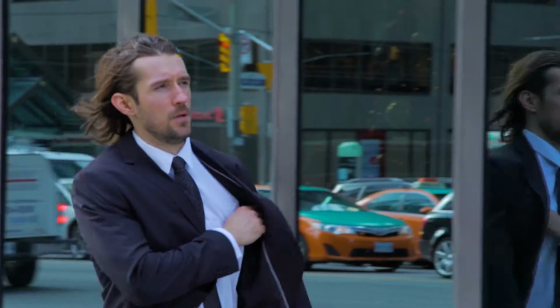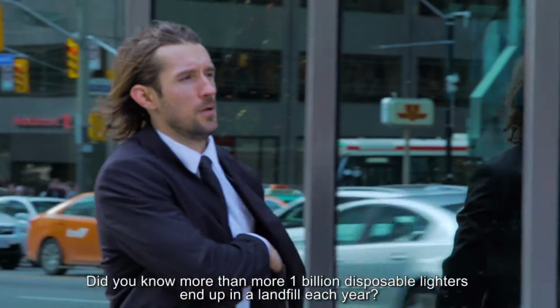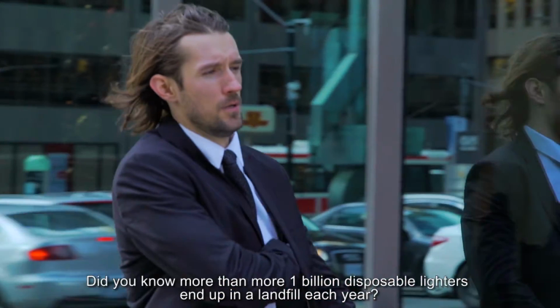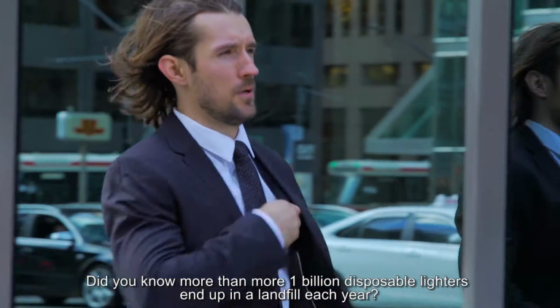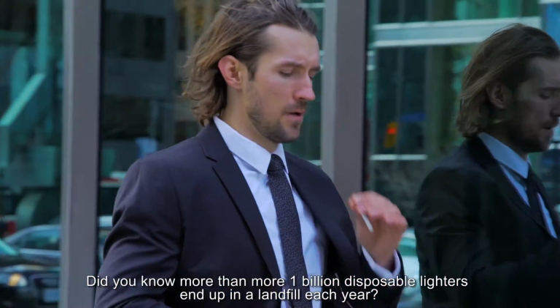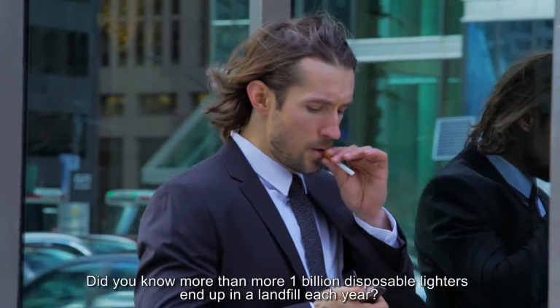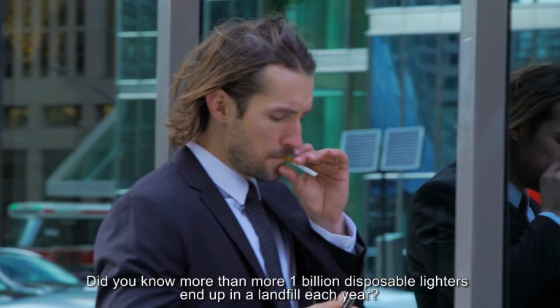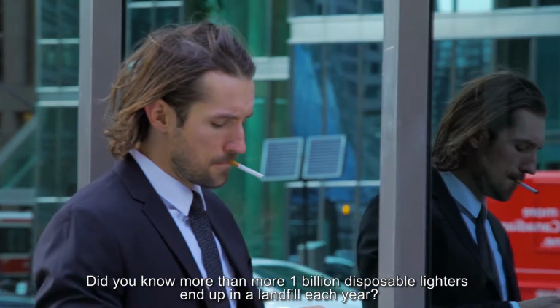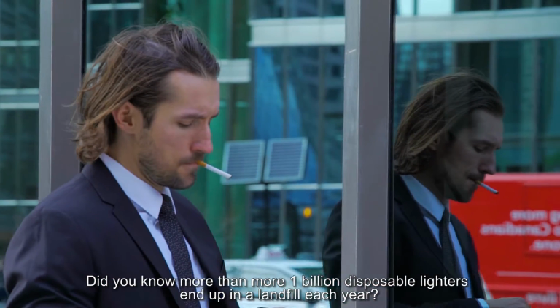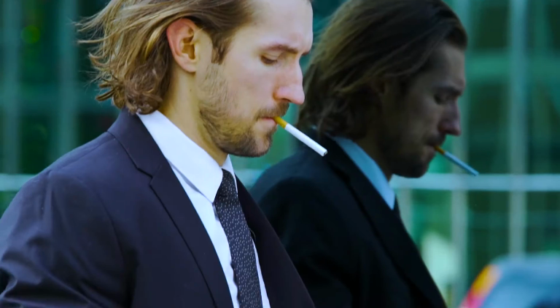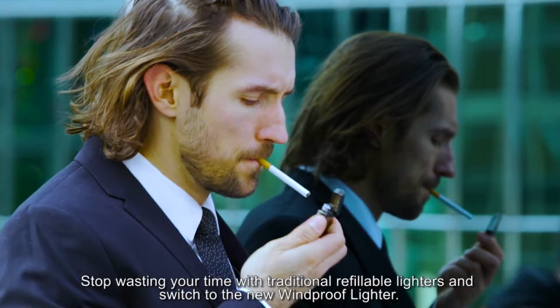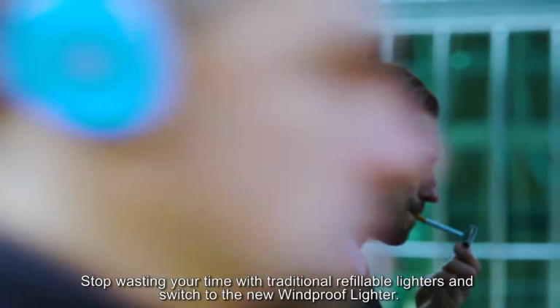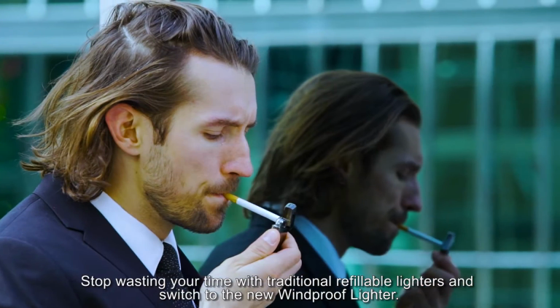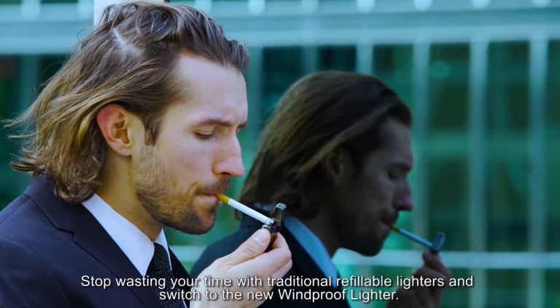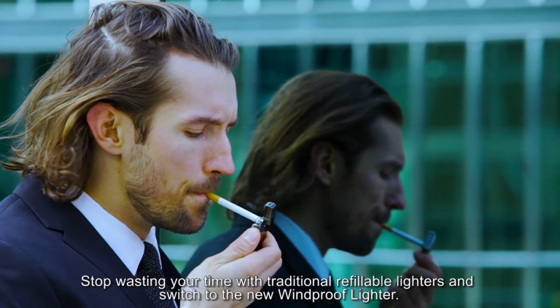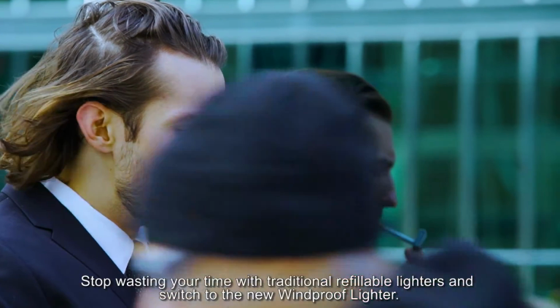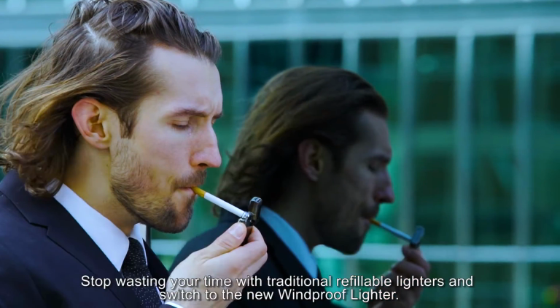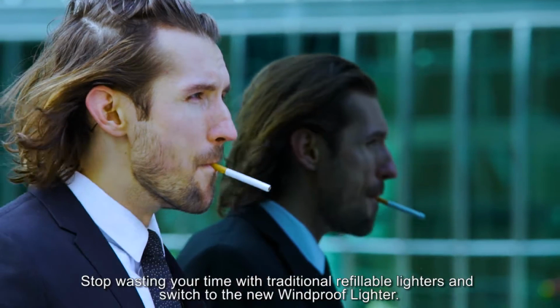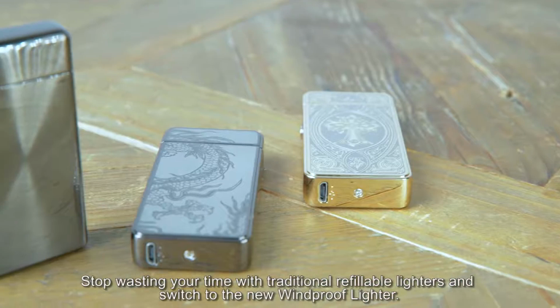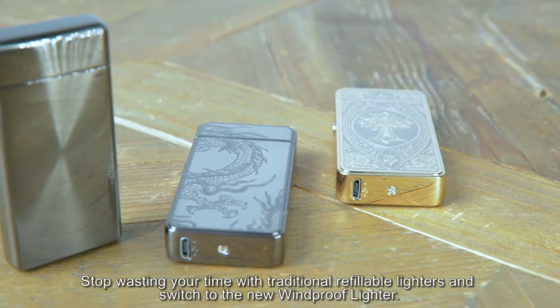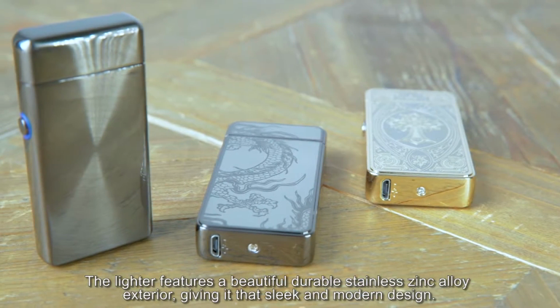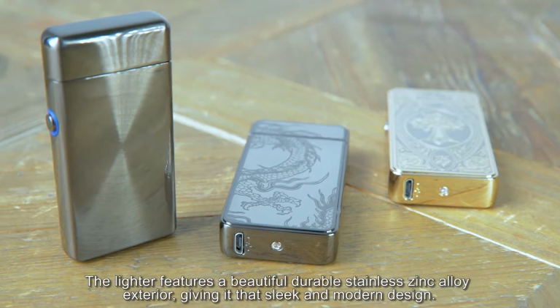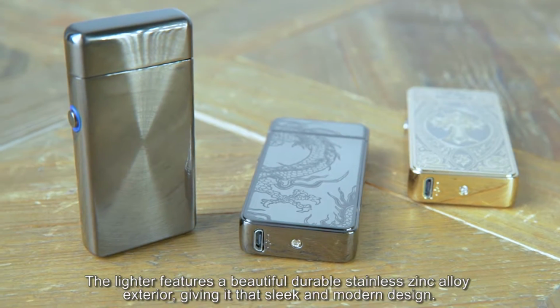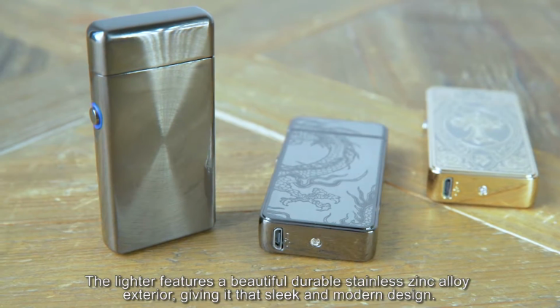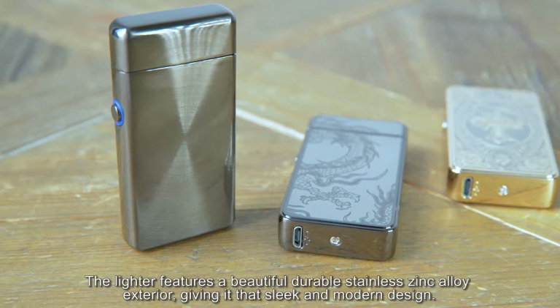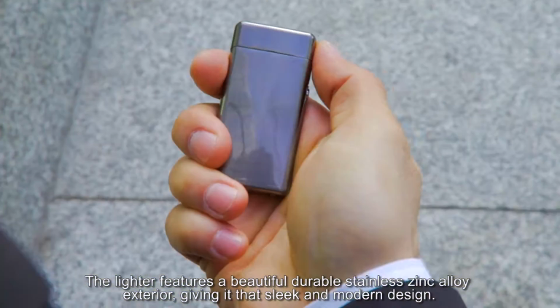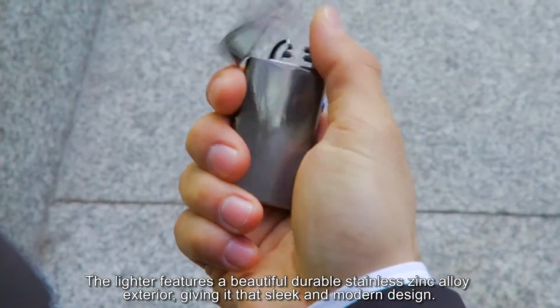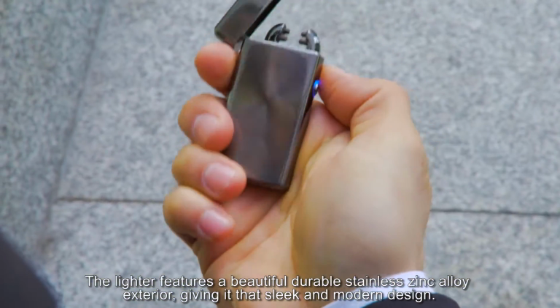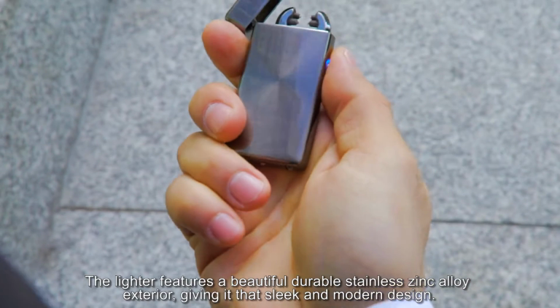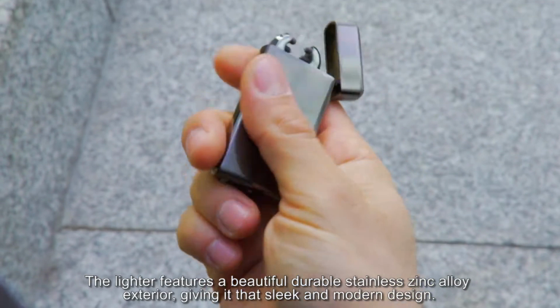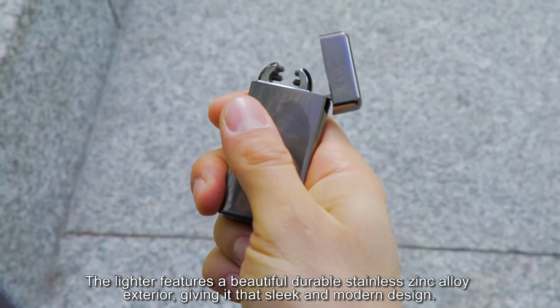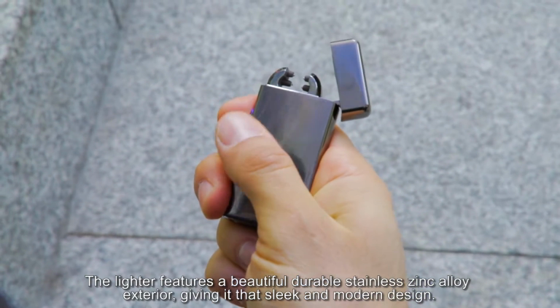Did you know more than 1 billion disposable lighters end up in a landfill each year? Stop wasting your time with traditional refillable lighters and switch to the new windproof lighter. The lighter features a beautiful durable stainless zinc alloy exterior, giving it that sleek and modern design.